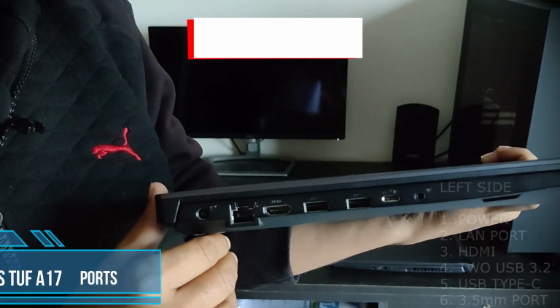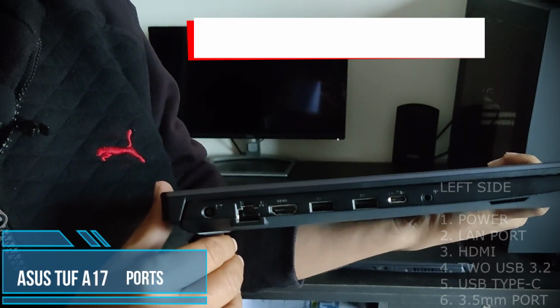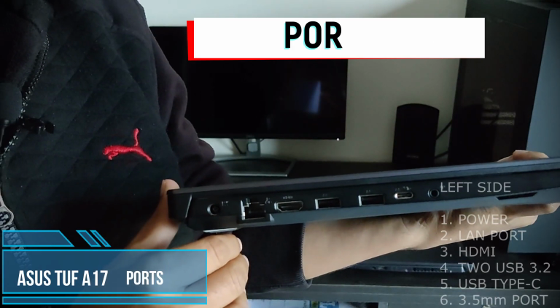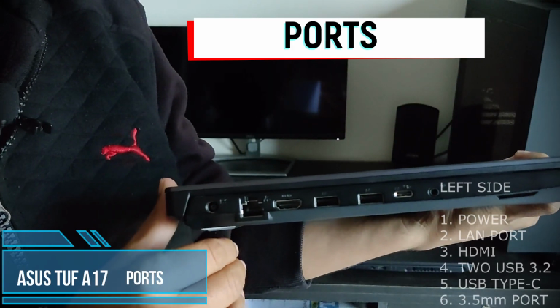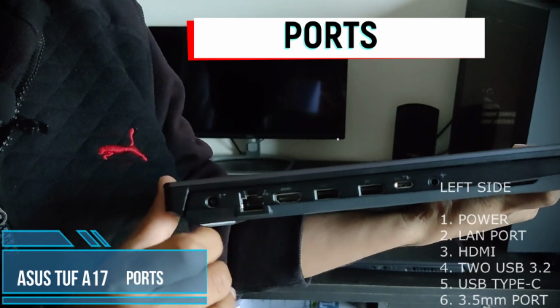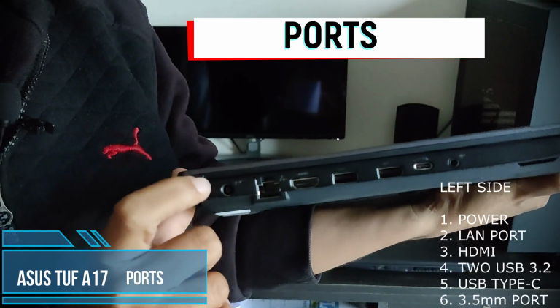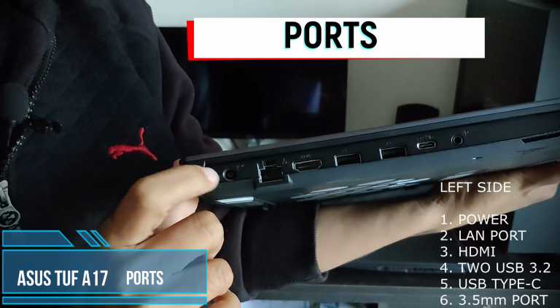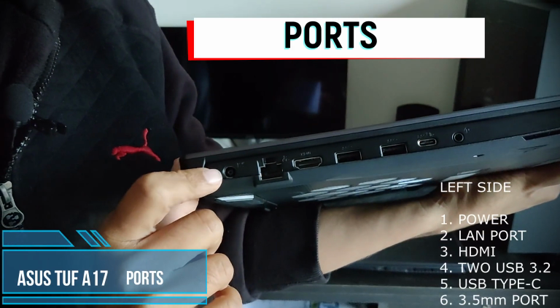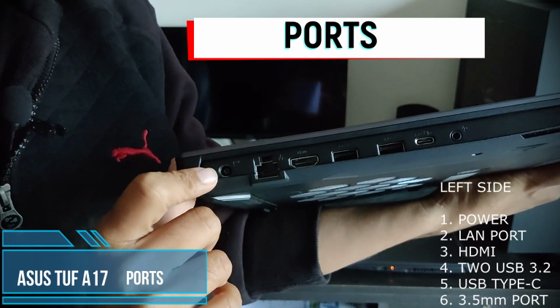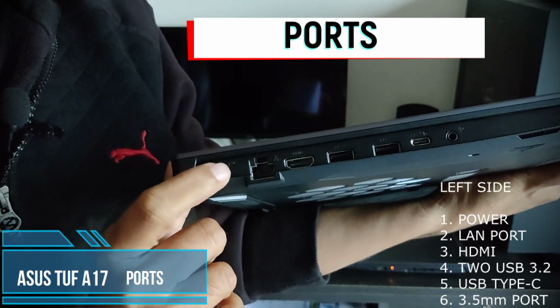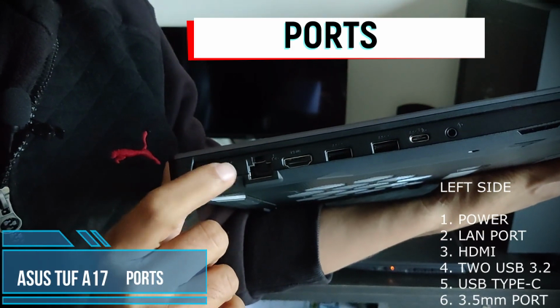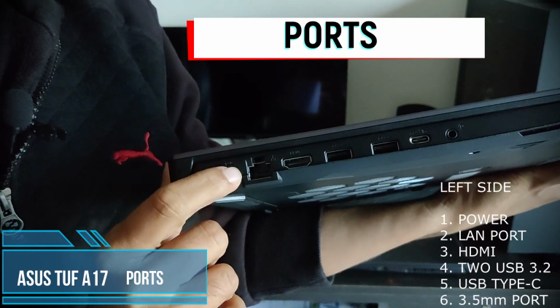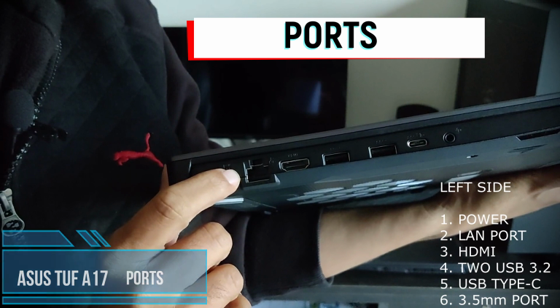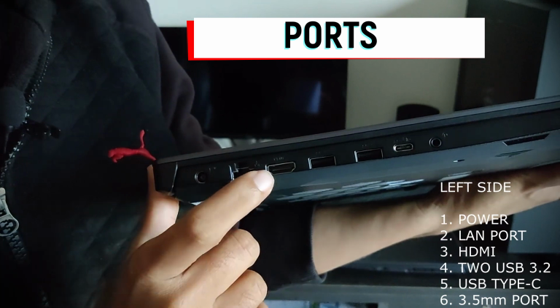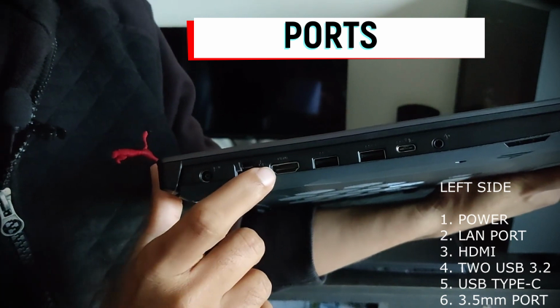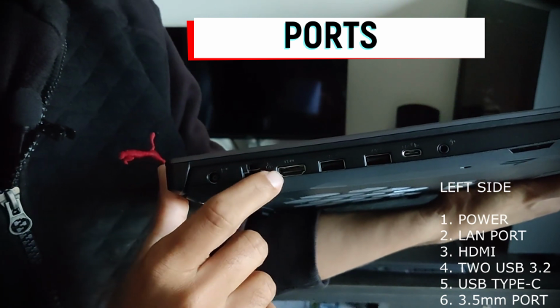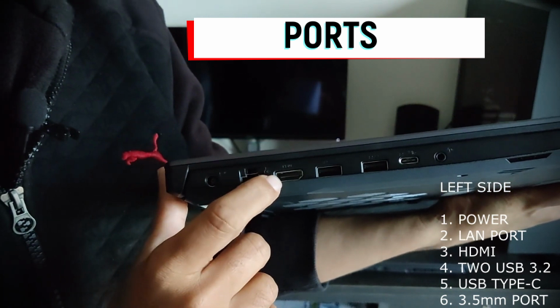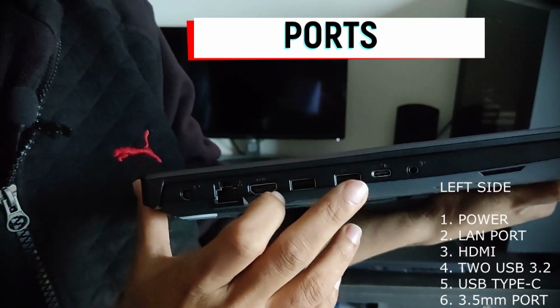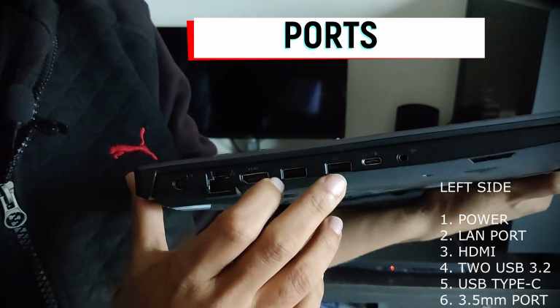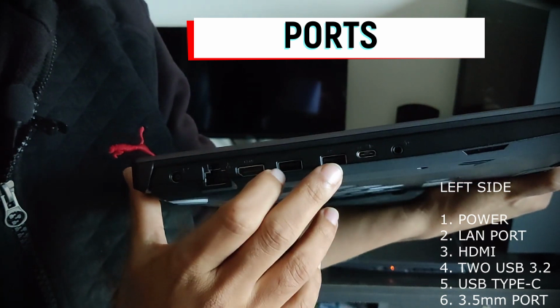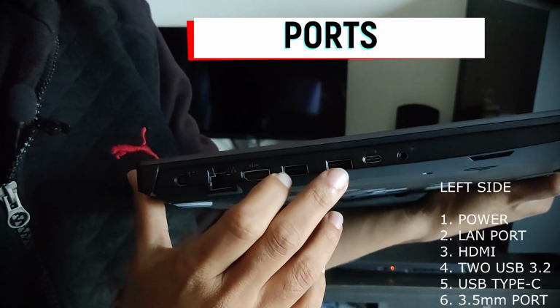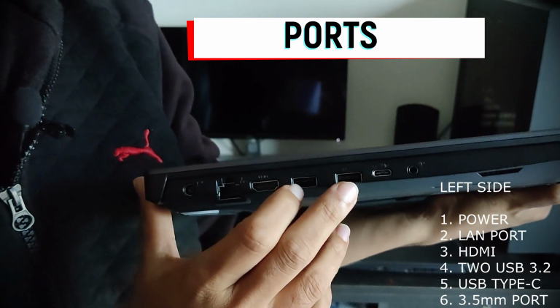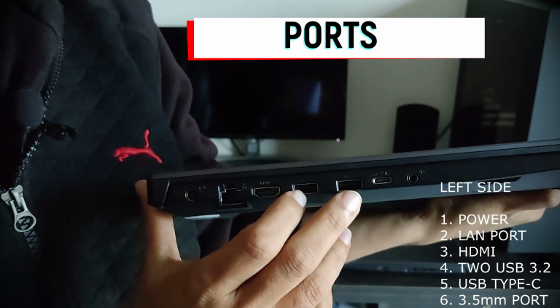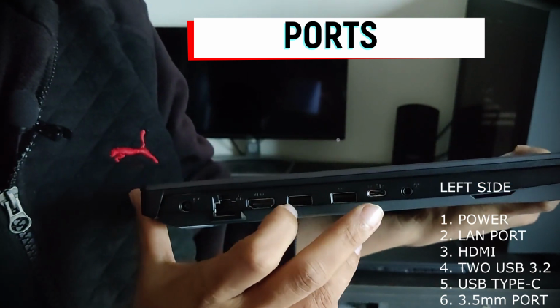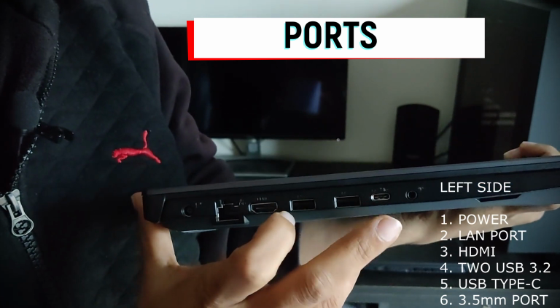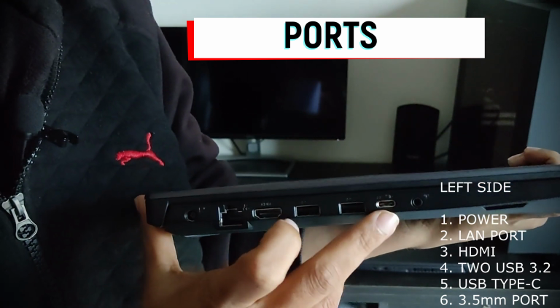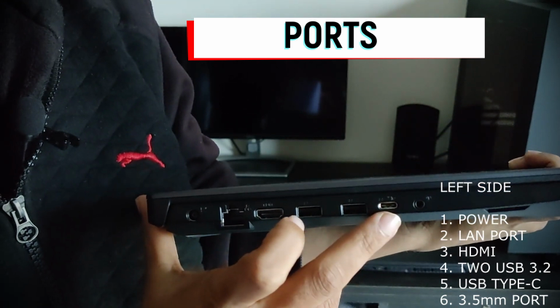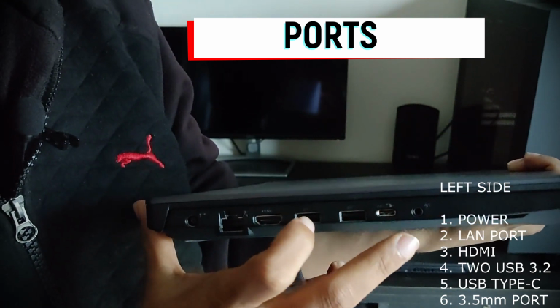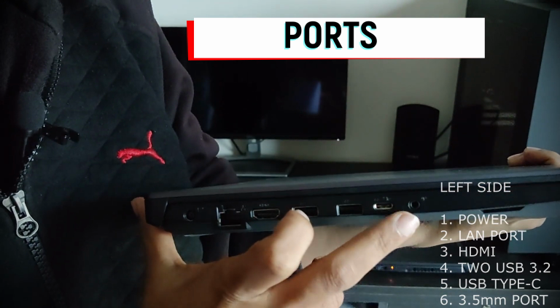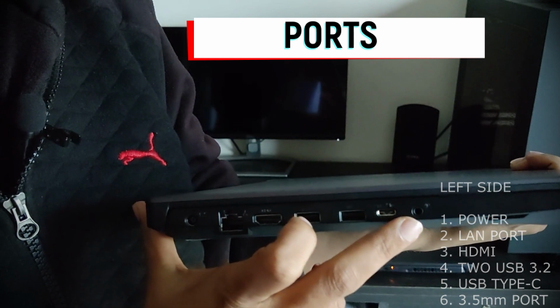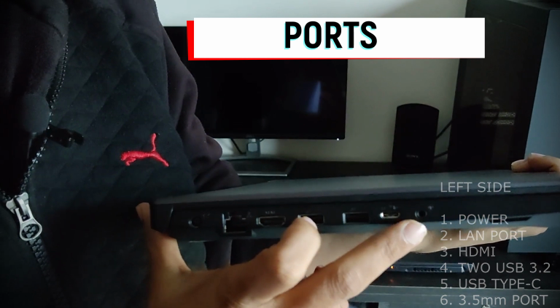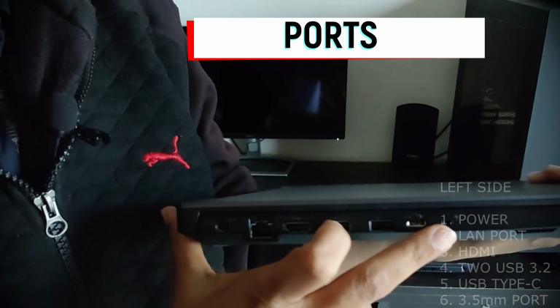Now let's see the ports. This is for power. This is for LAN. This is for HDMI. These are for USB. This is for Type-C. This is for the 3.5mm jack.